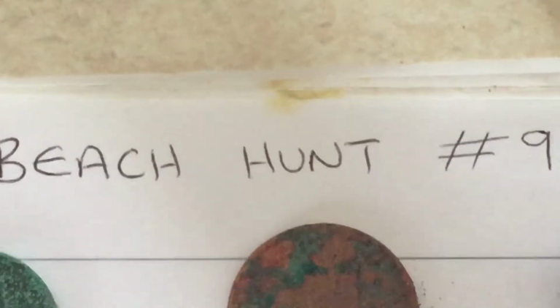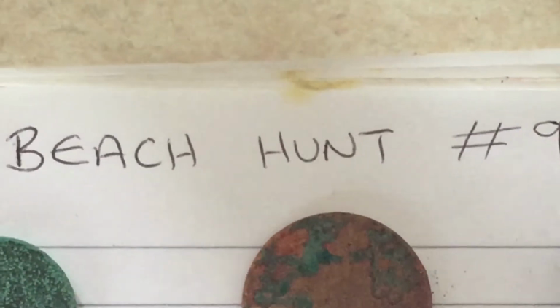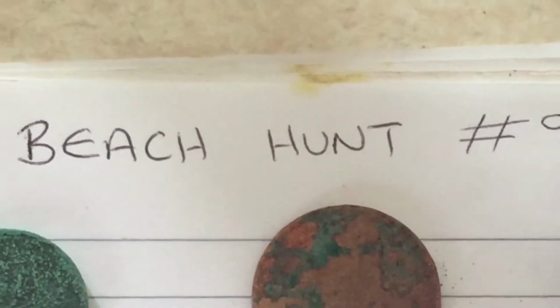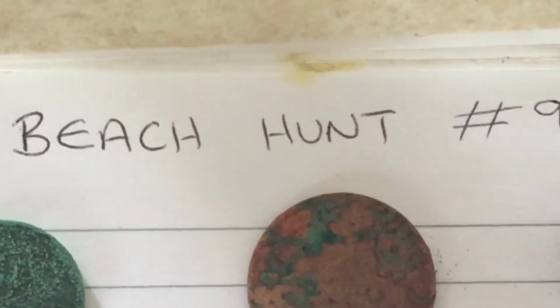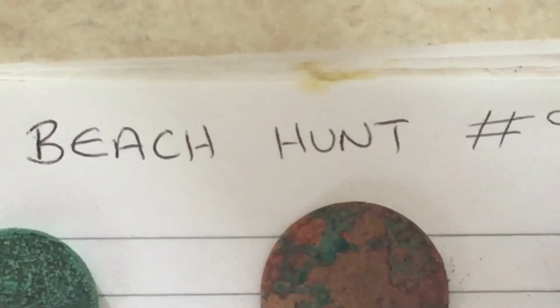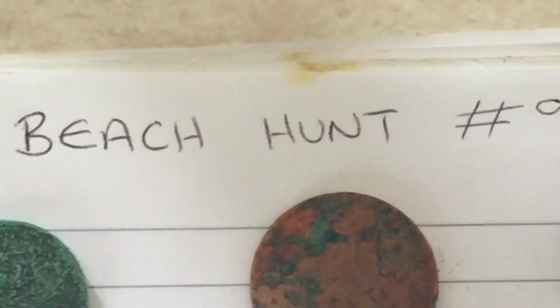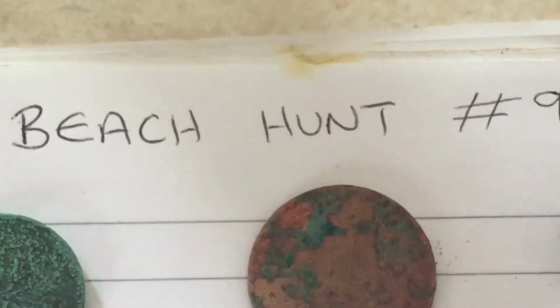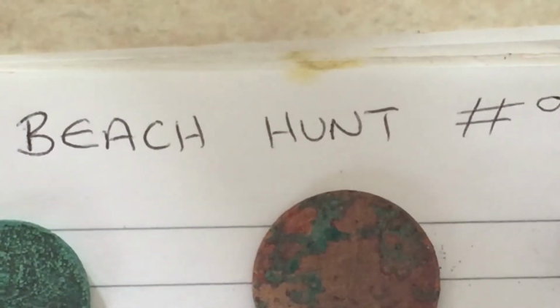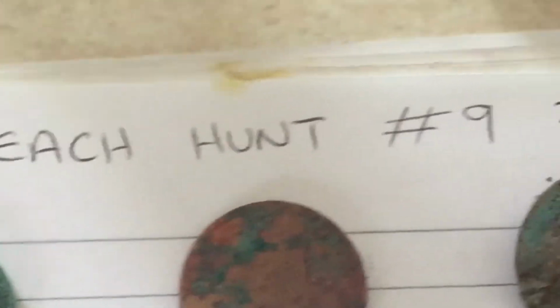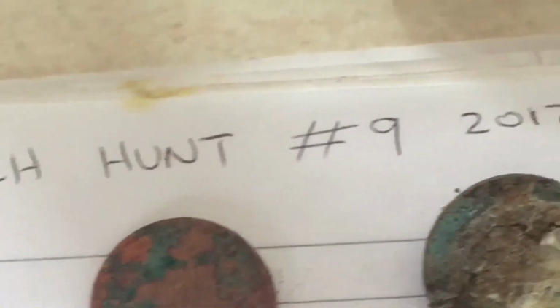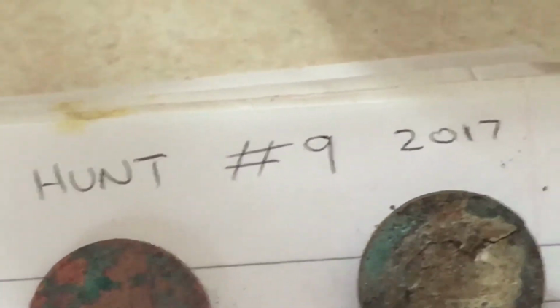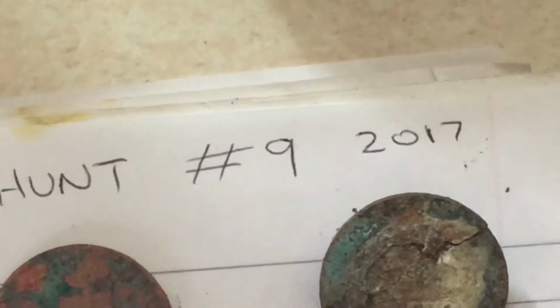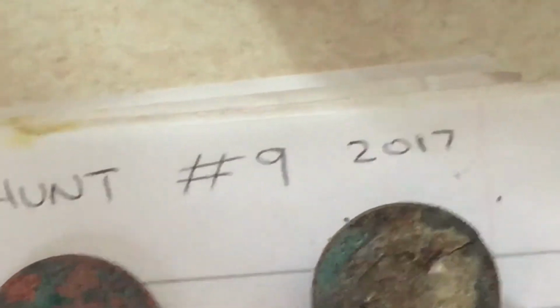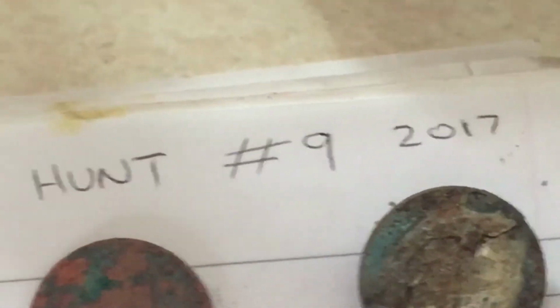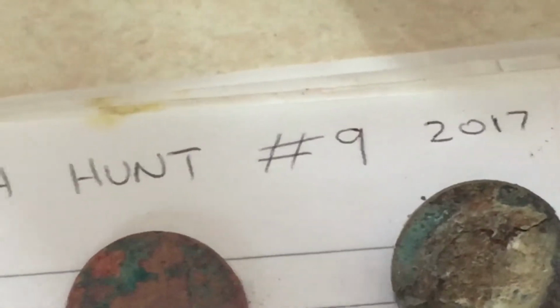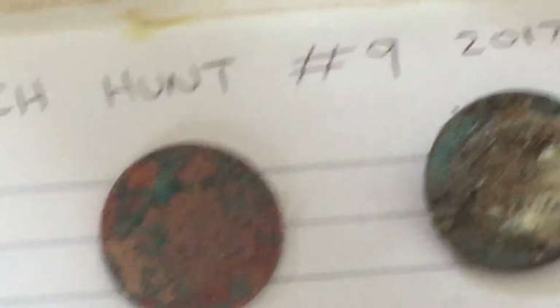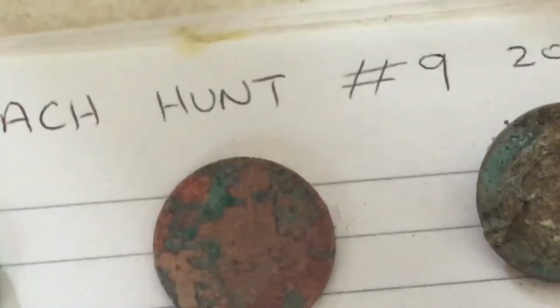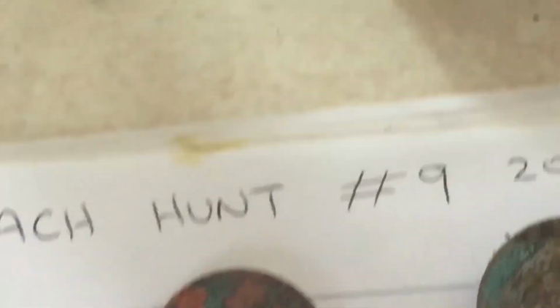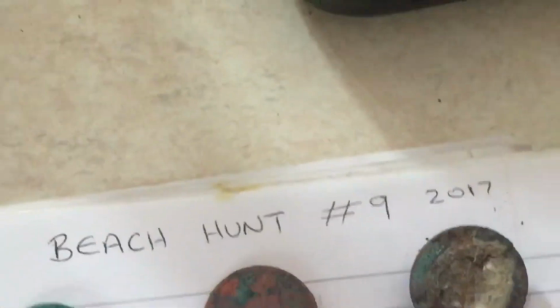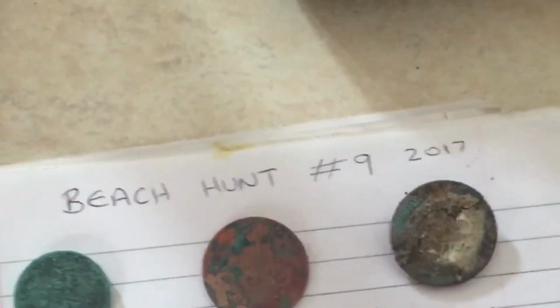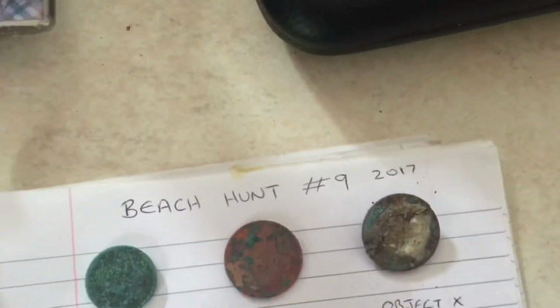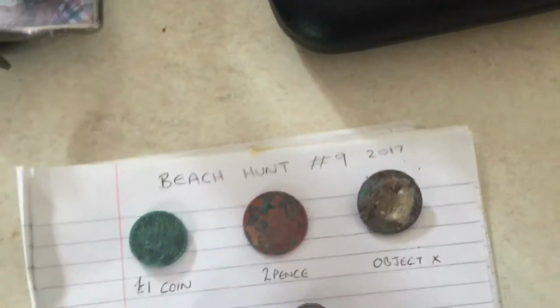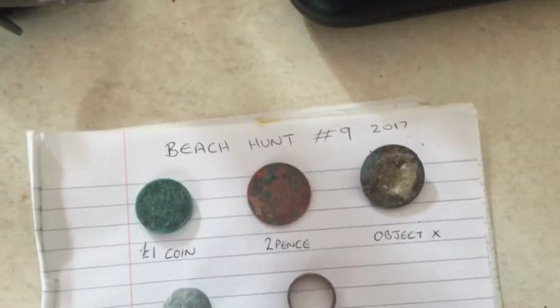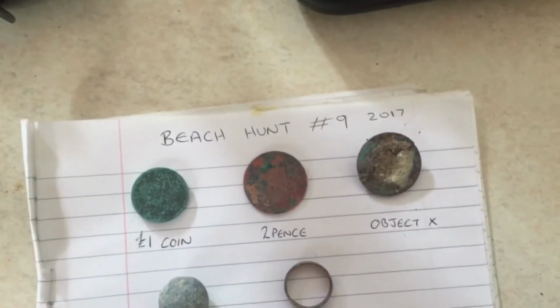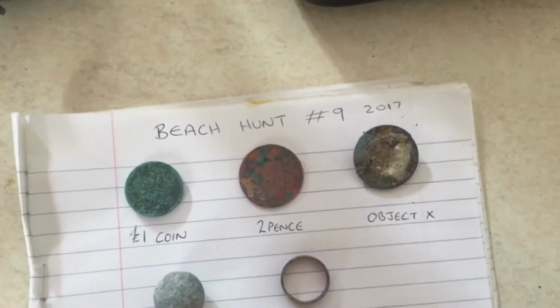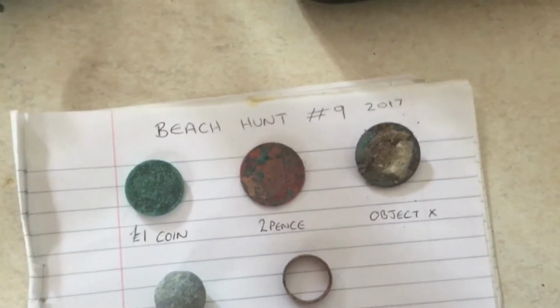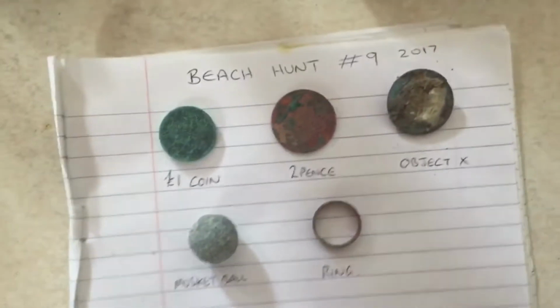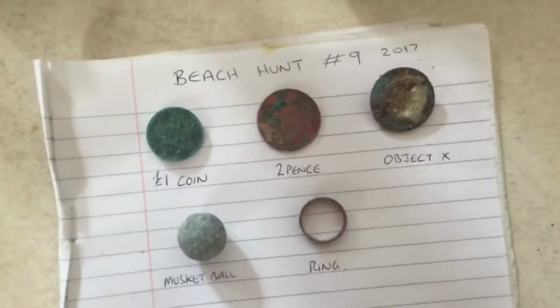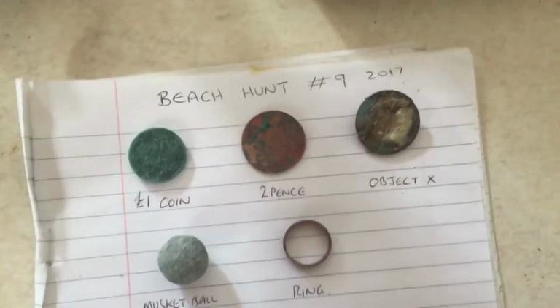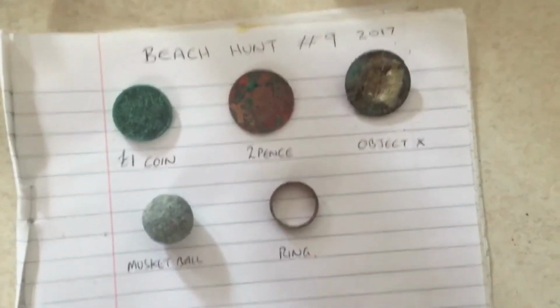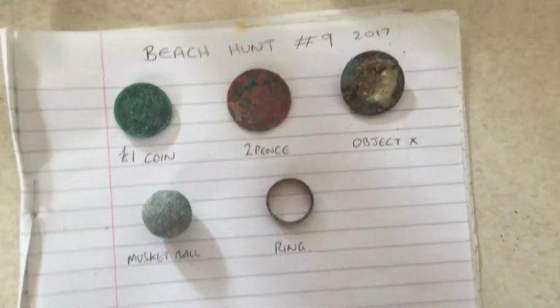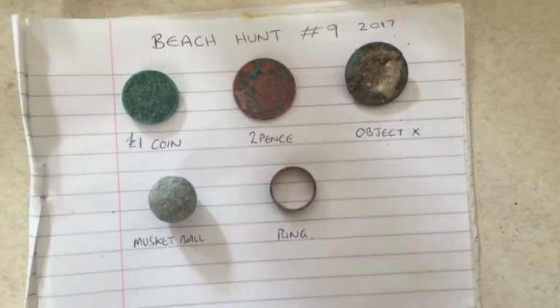Hi there guys, it's a quick roundup of beach hunt number nine this year, 2017. If you've just watched the video, you'll be seeing what I've found.